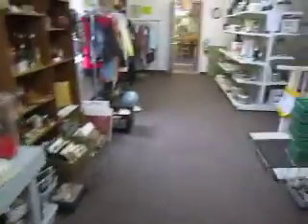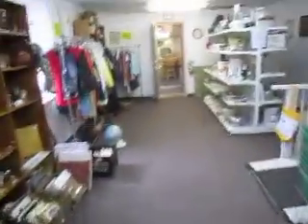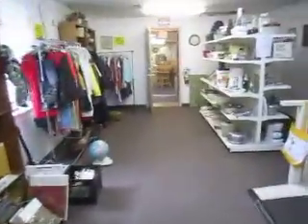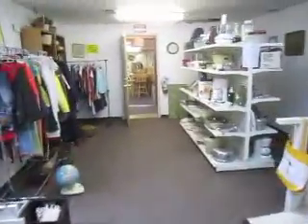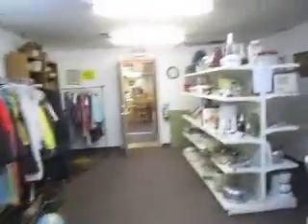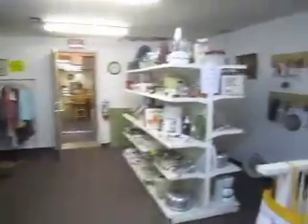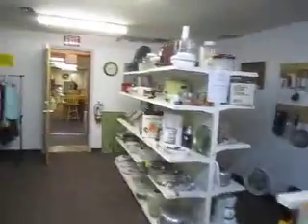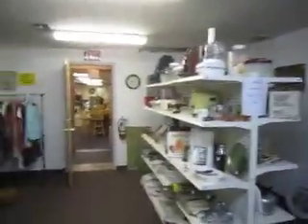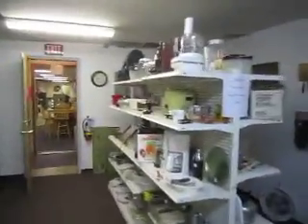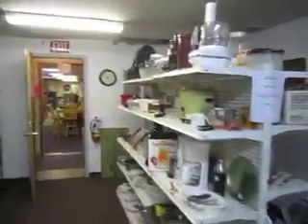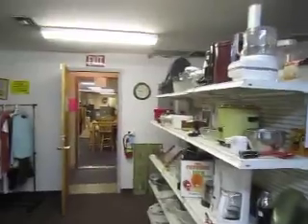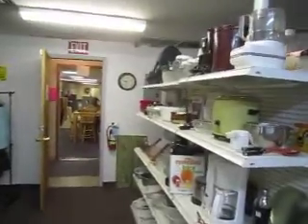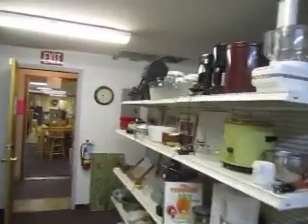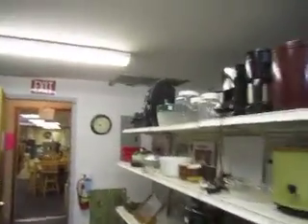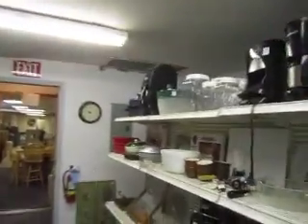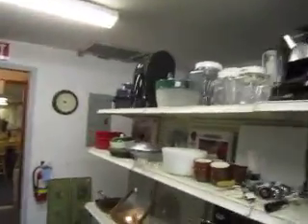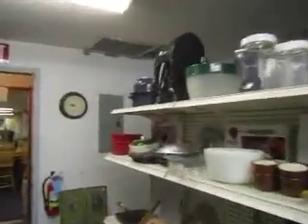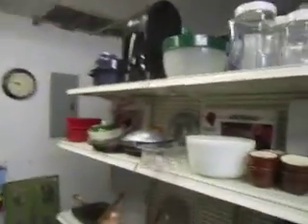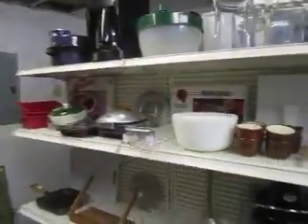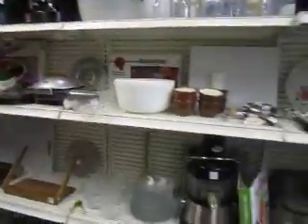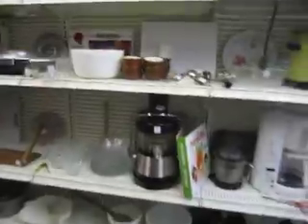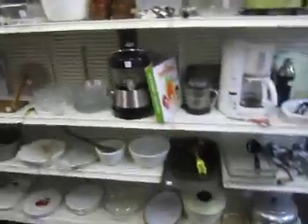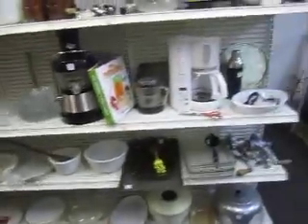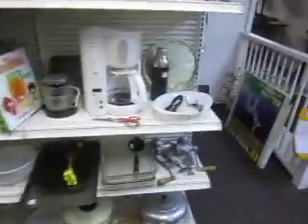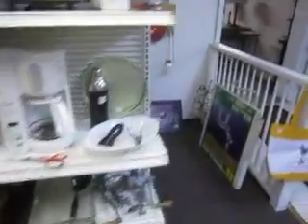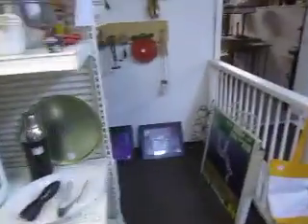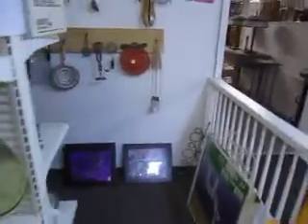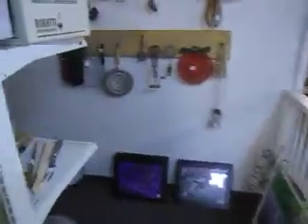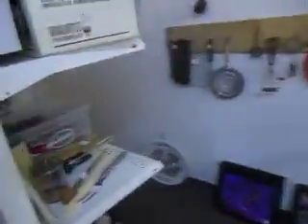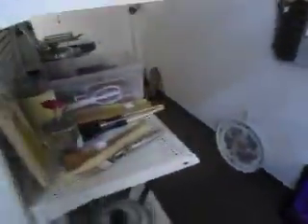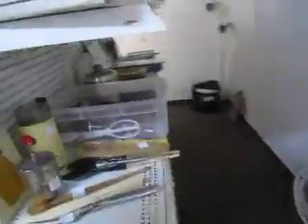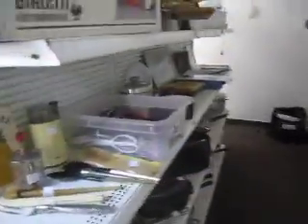Over here we've got our kitchen appliances and kitchen utensils — coffee makers, blenders, some containers, mixing bowls, pots and pans.